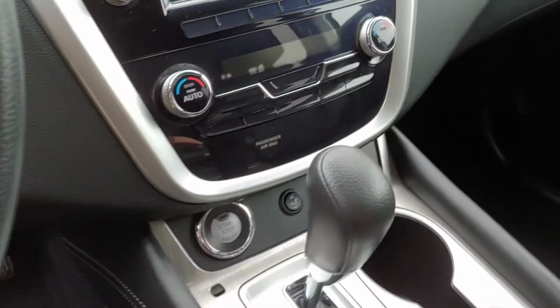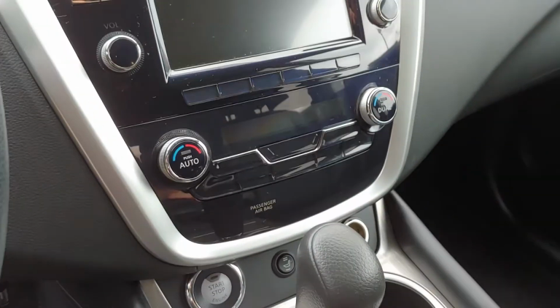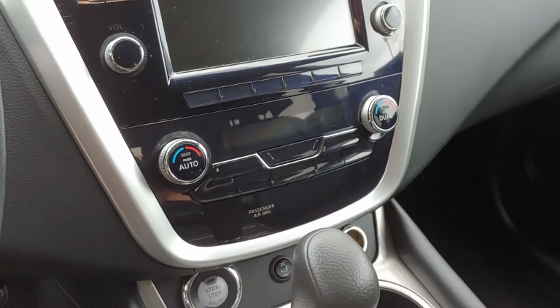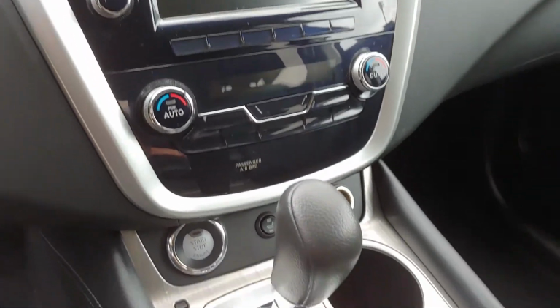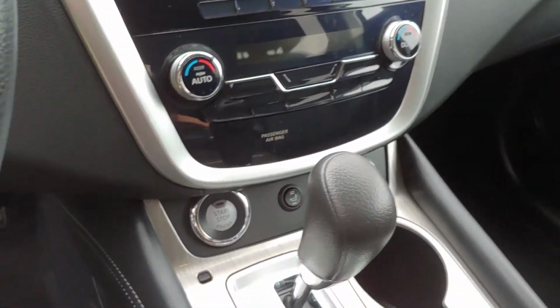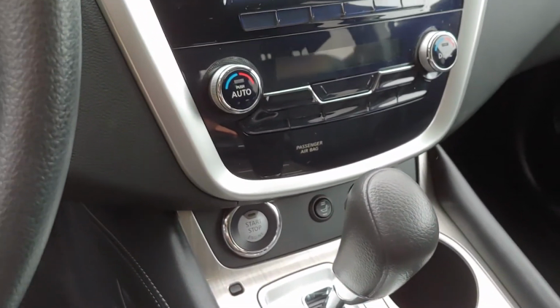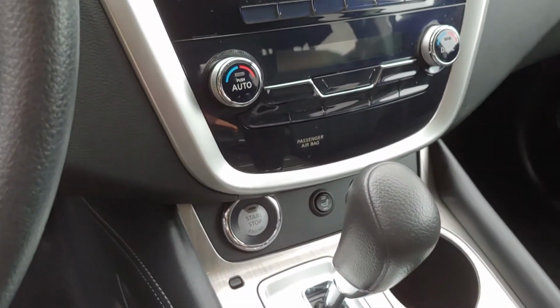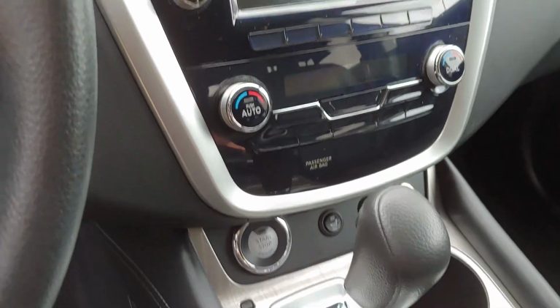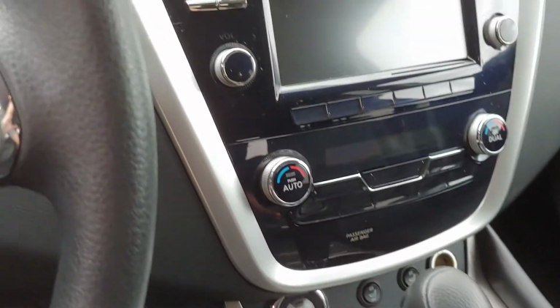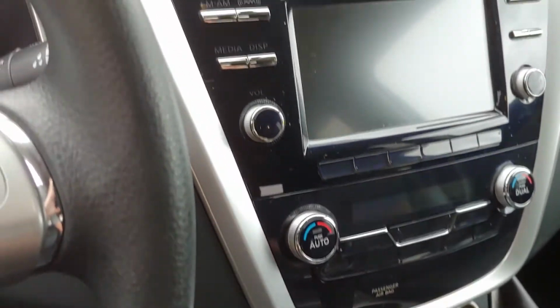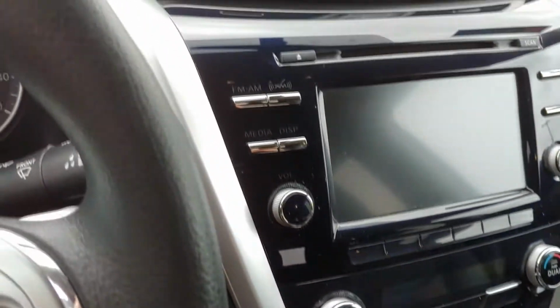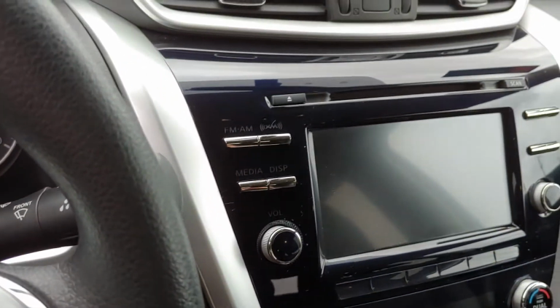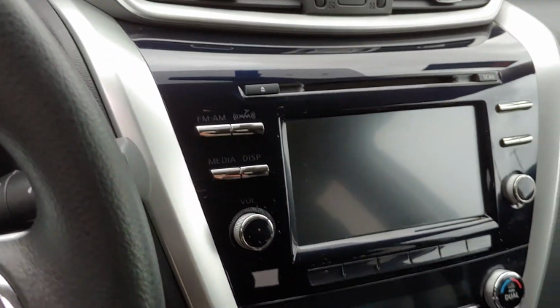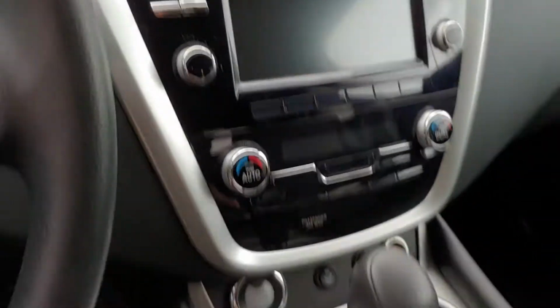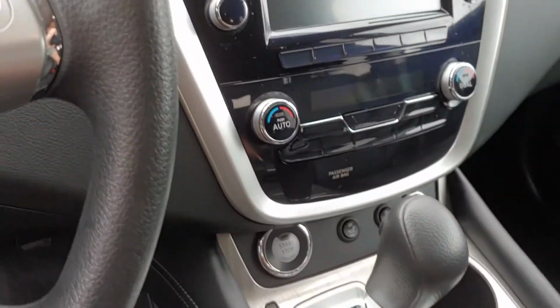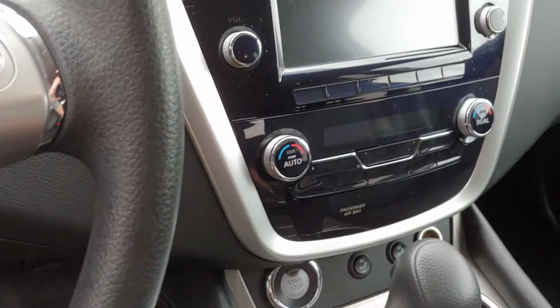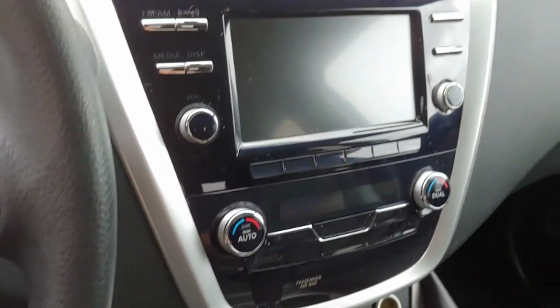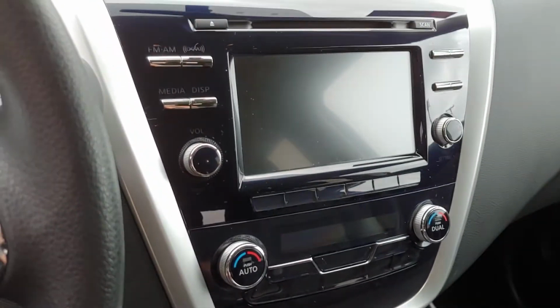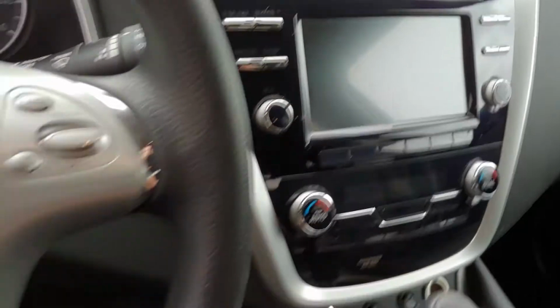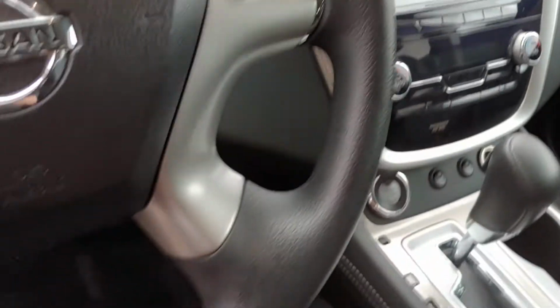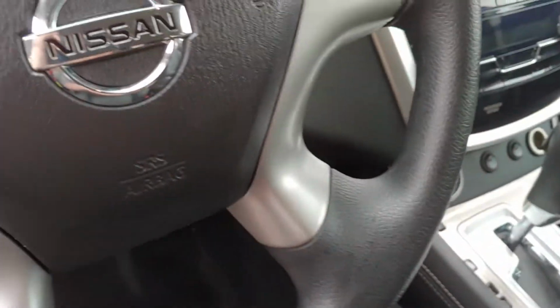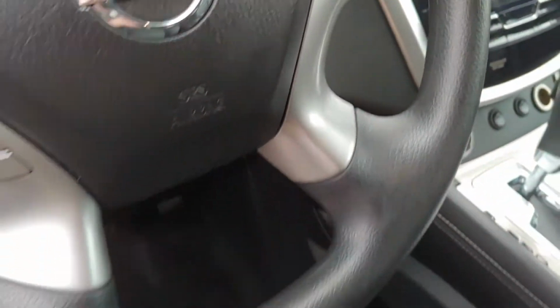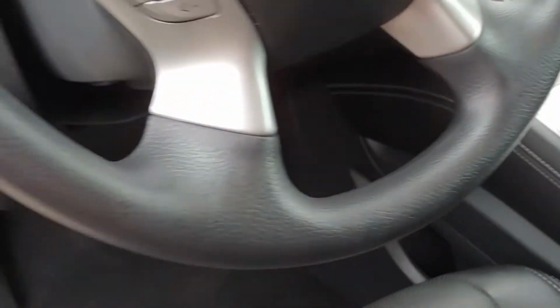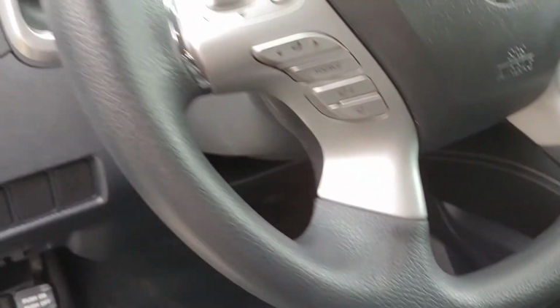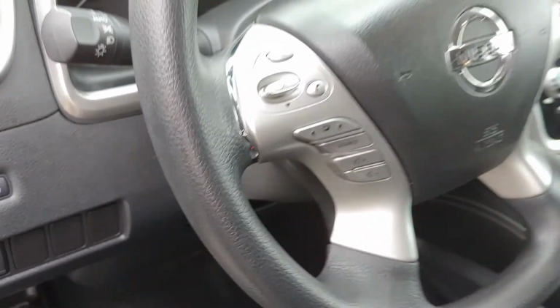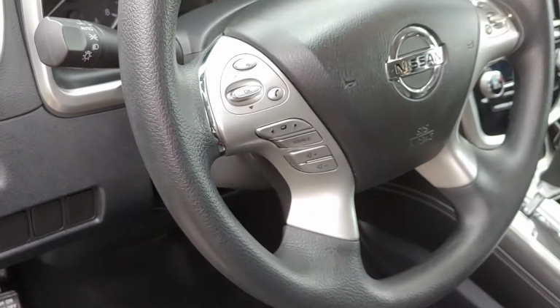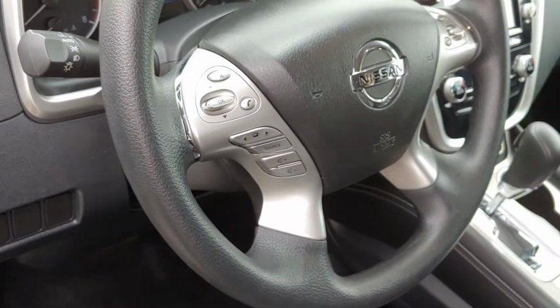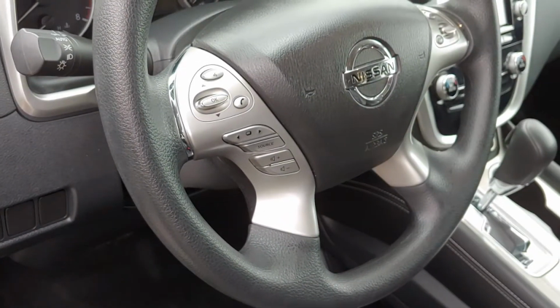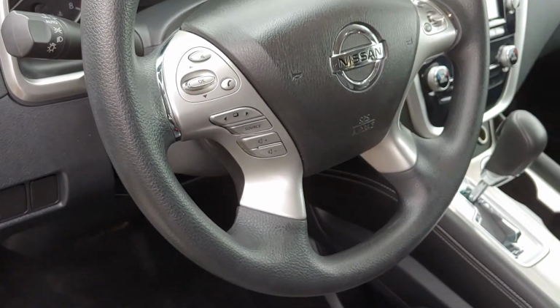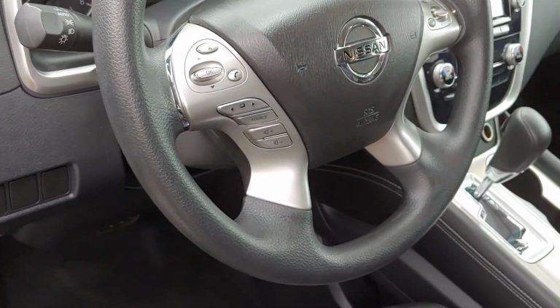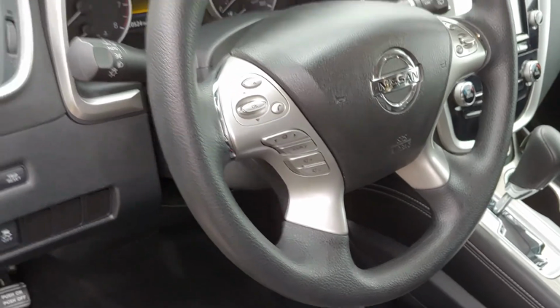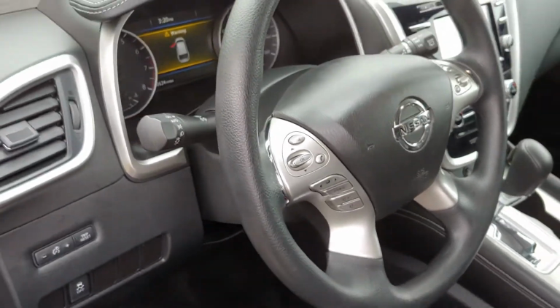Going in here — dual zone climate control, heated seats, AM/FM/XM stereo, that nice huge screen right there. Bluetooth and steering wheel mounted audio controls right here for you.